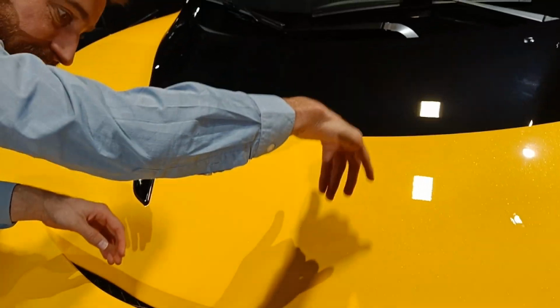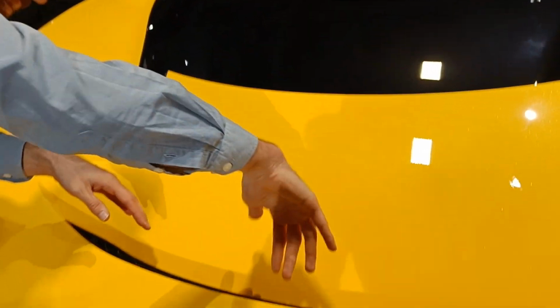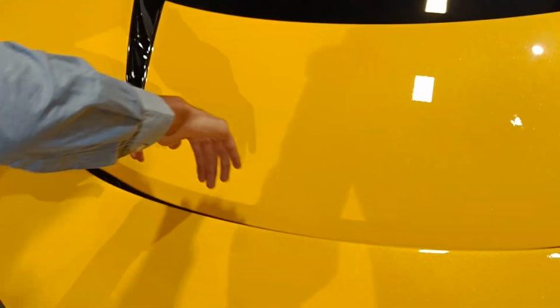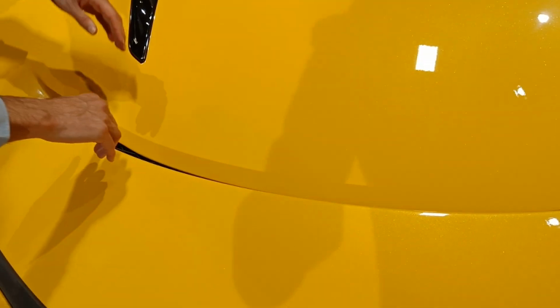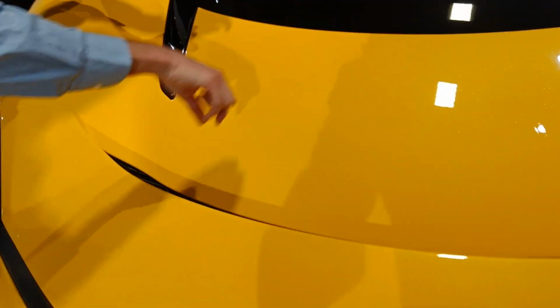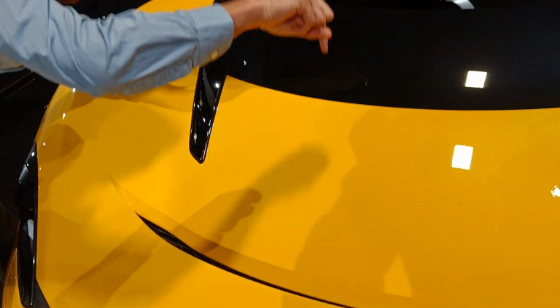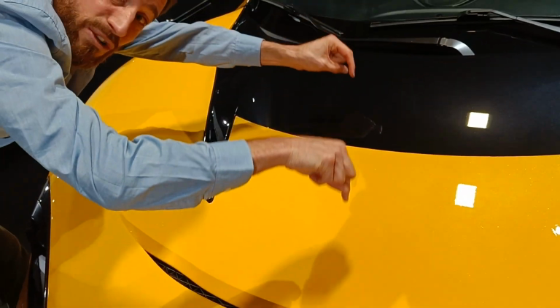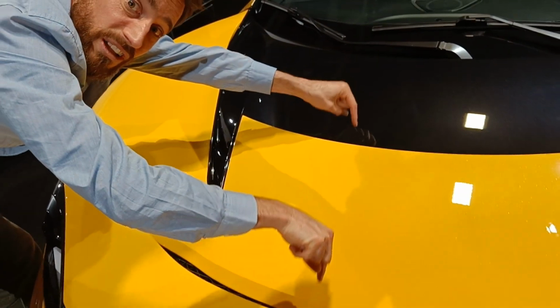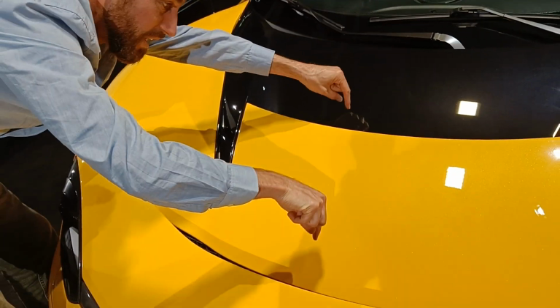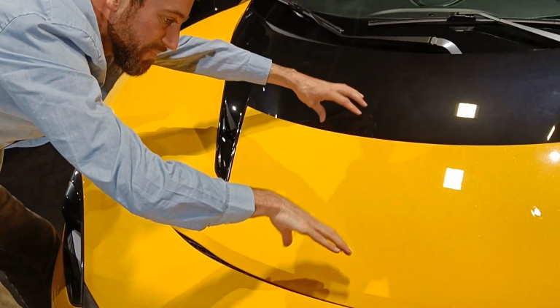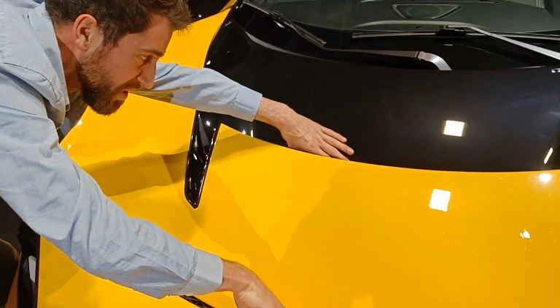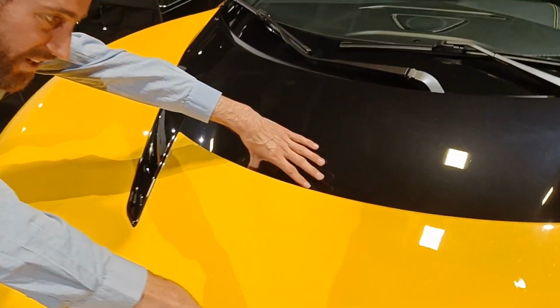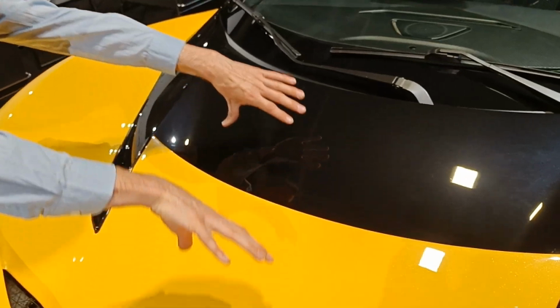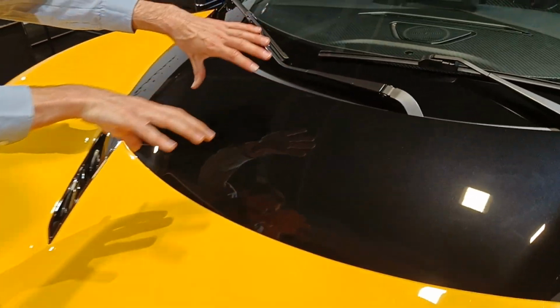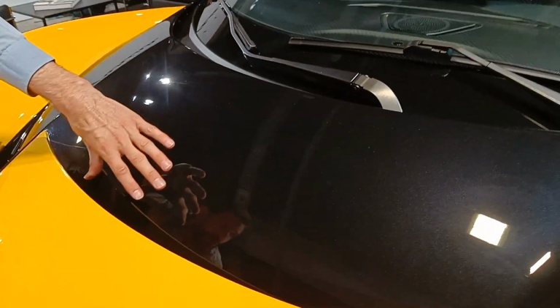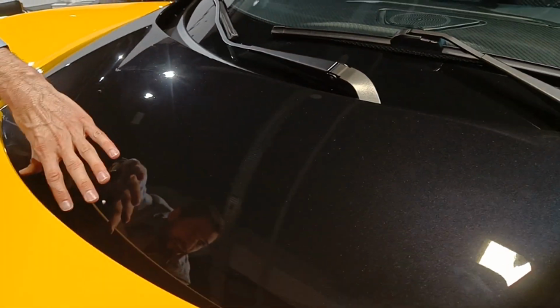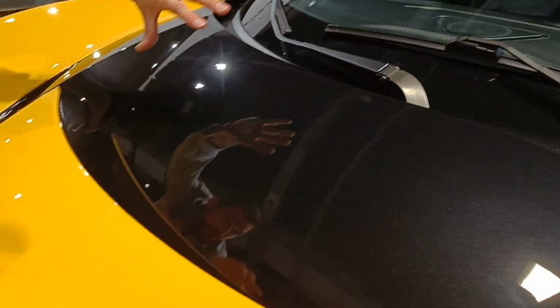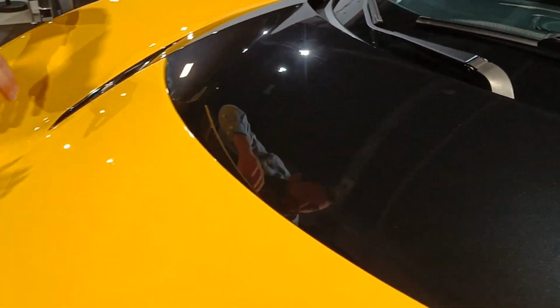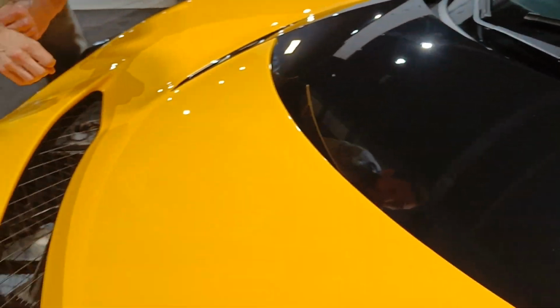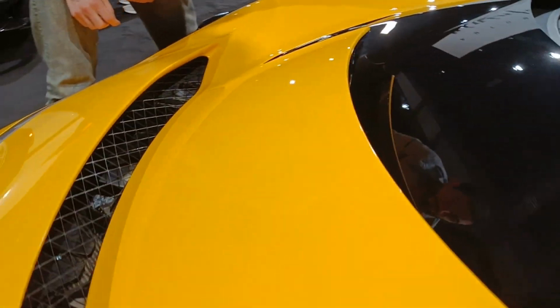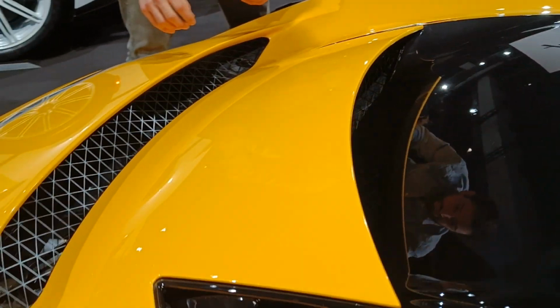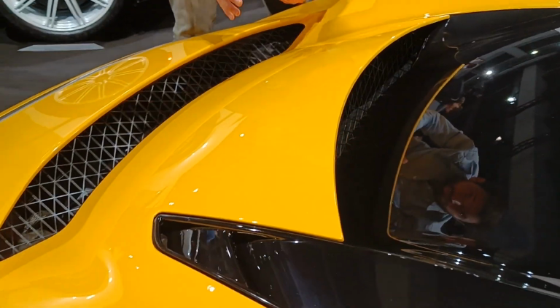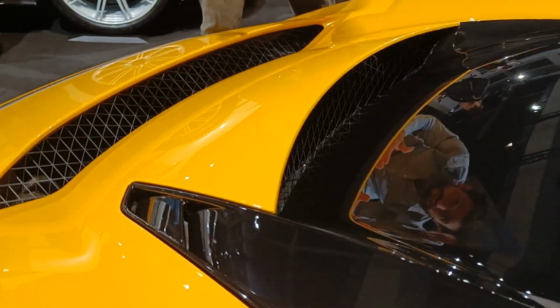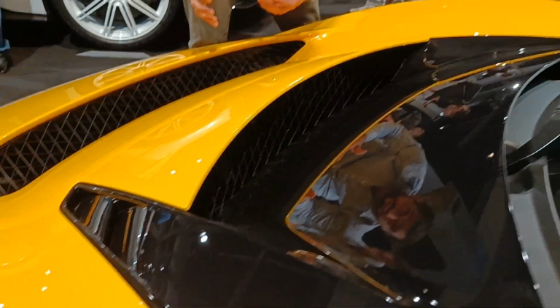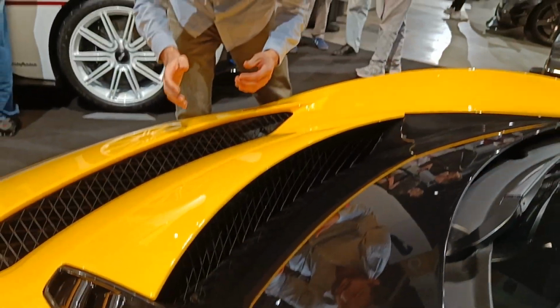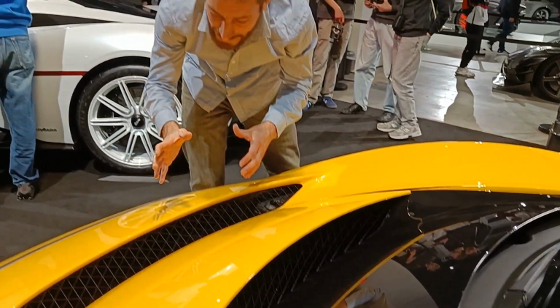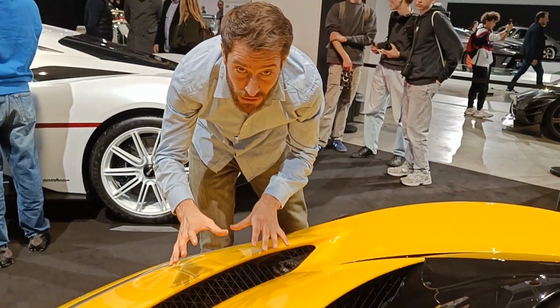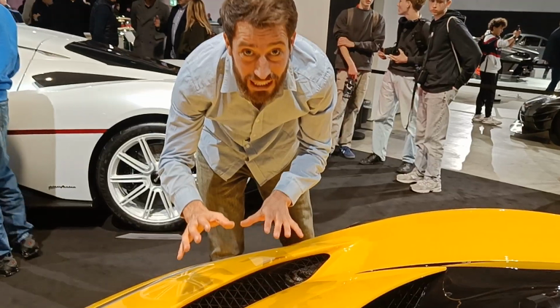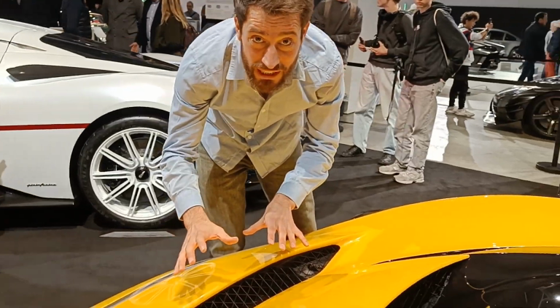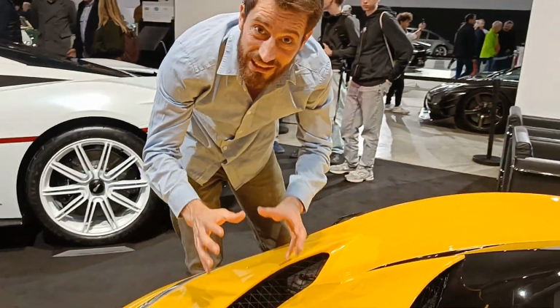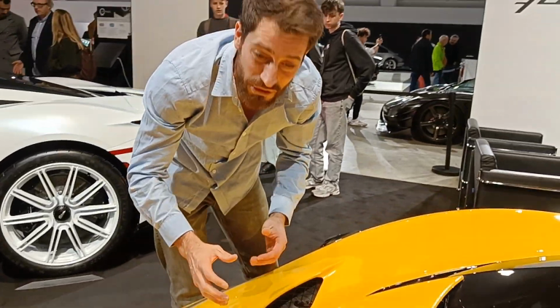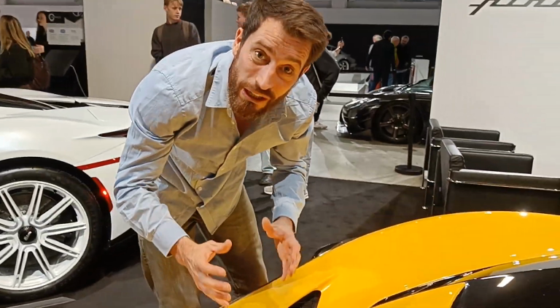If you look at it from this point of view, you can see that there are two slots through which the air can actually evacuate from the front hood to provide good cooling flow, and this will also help to increase the downforce as well.